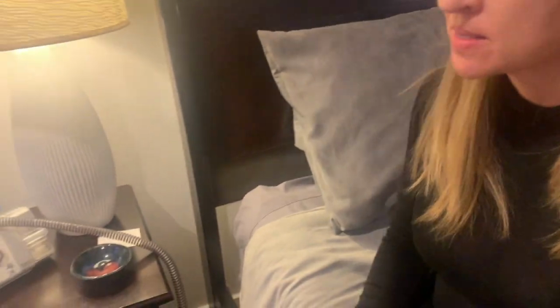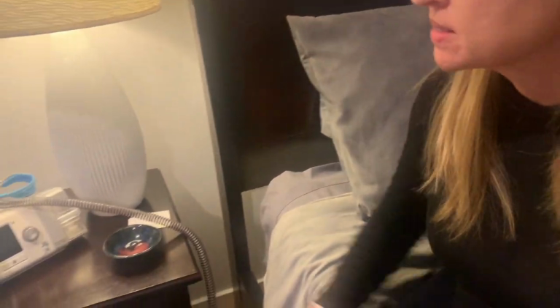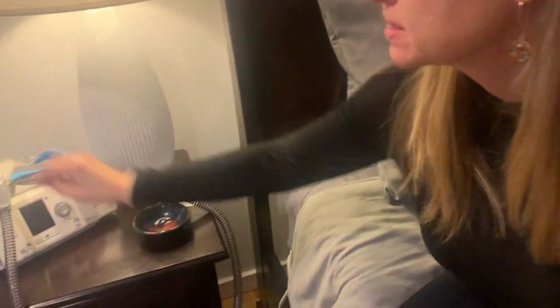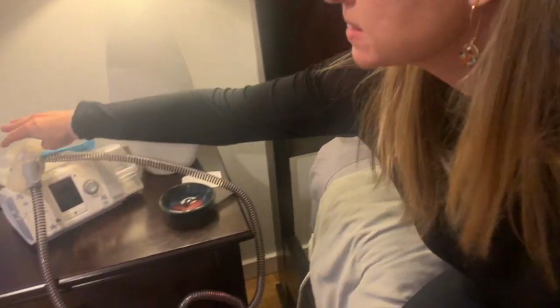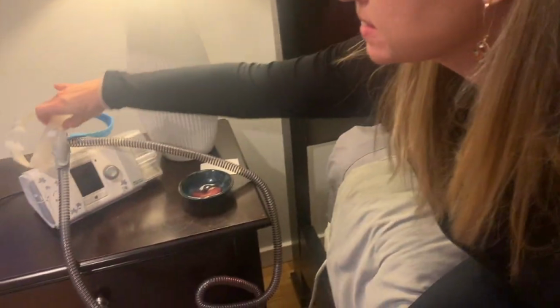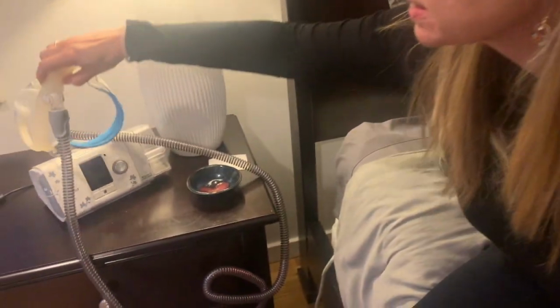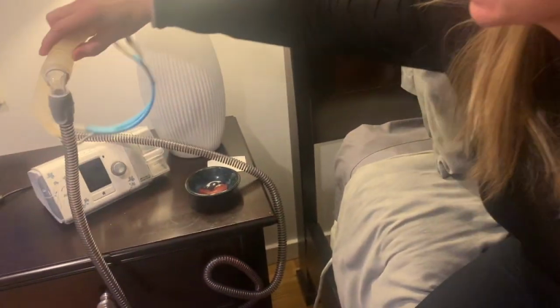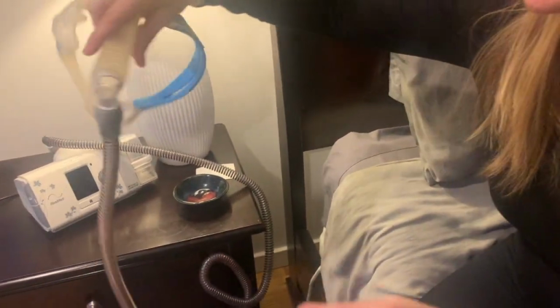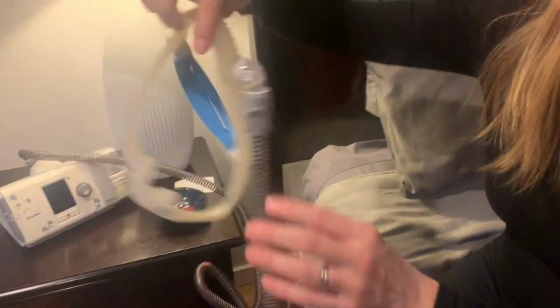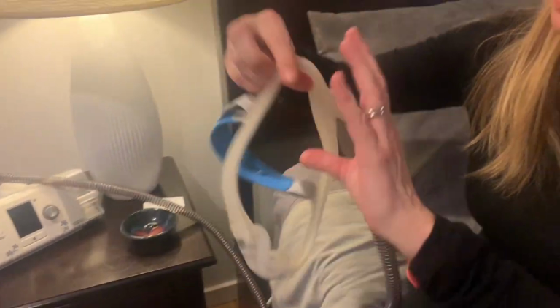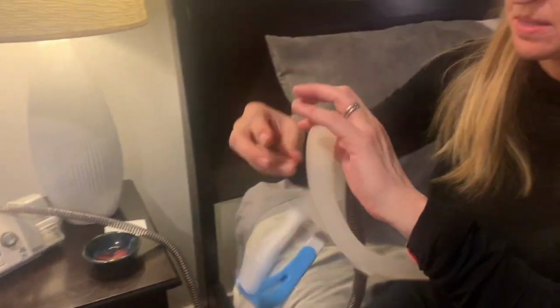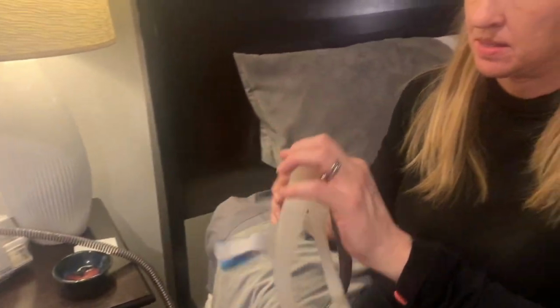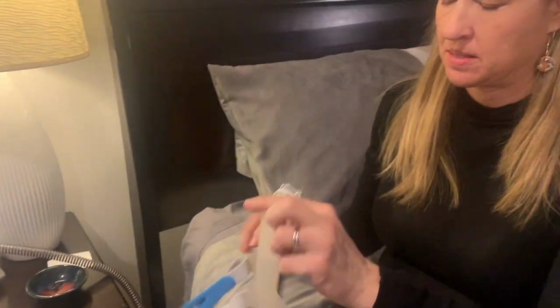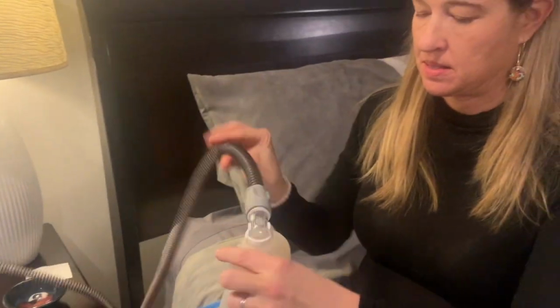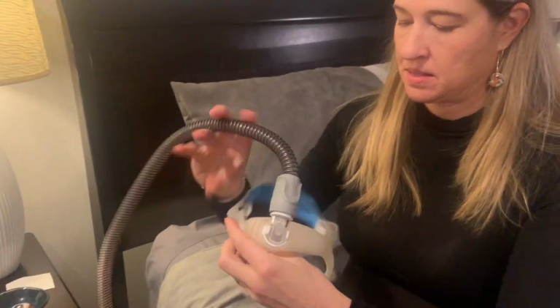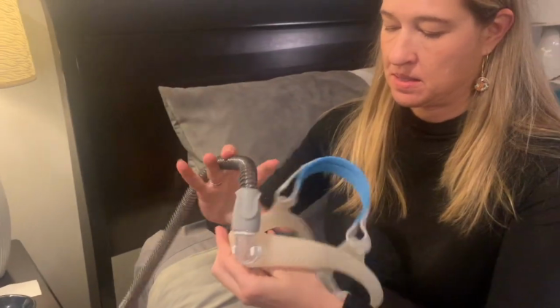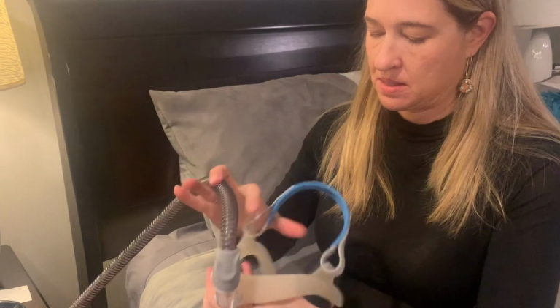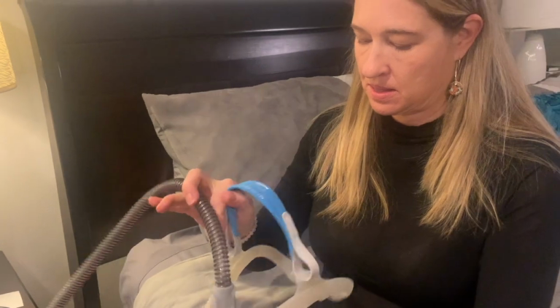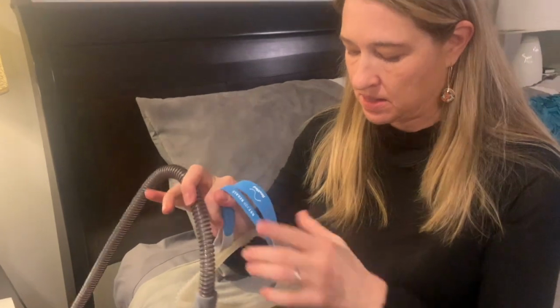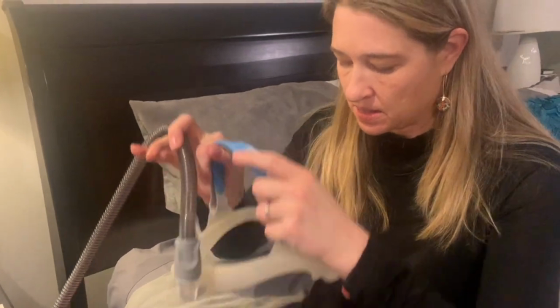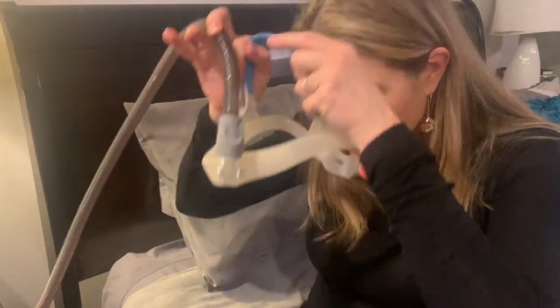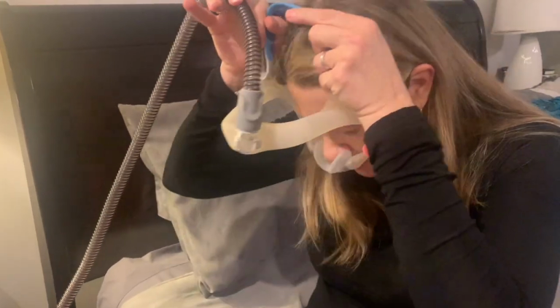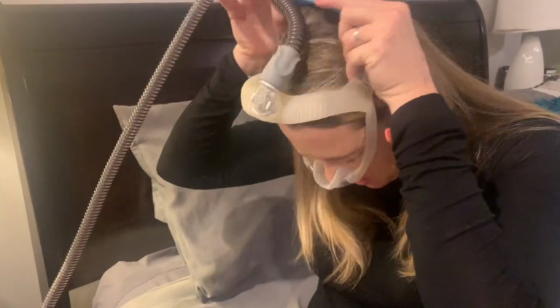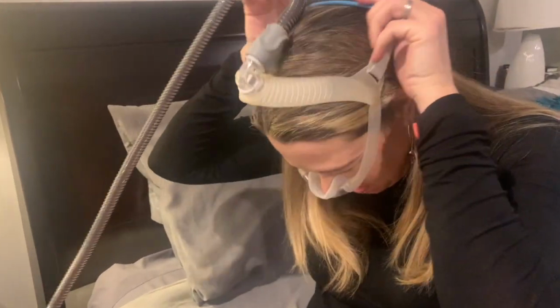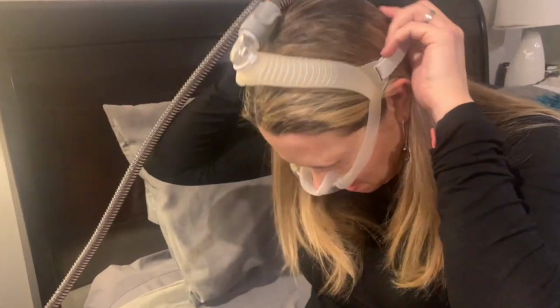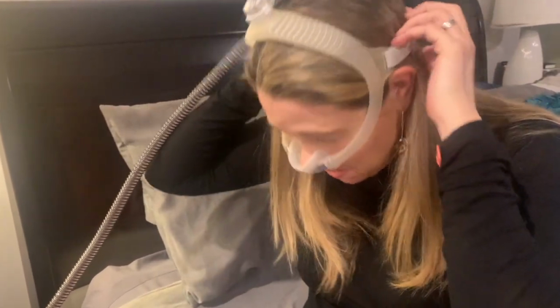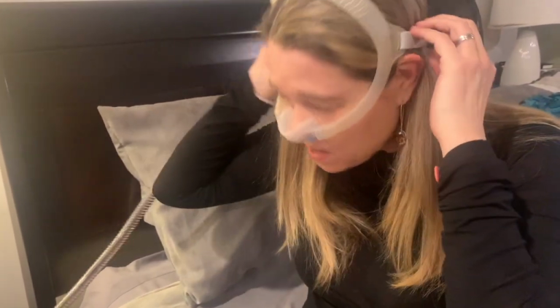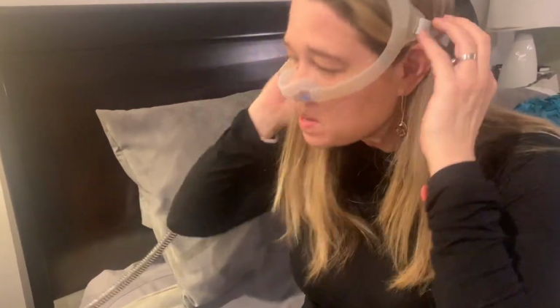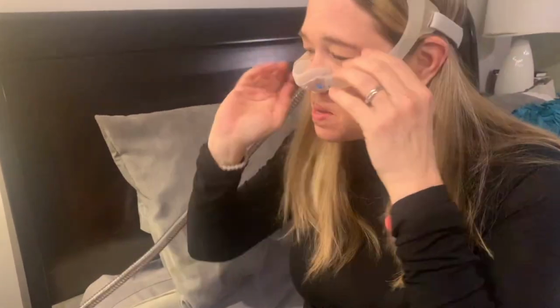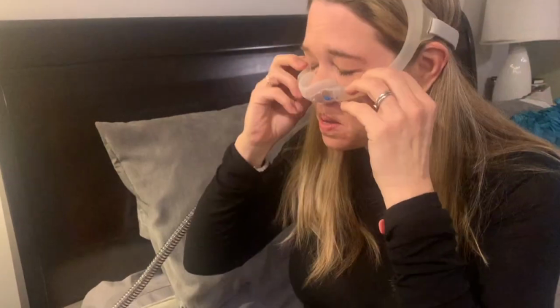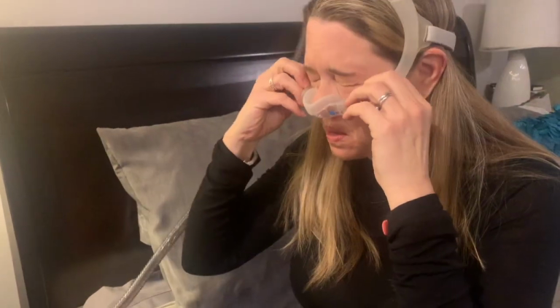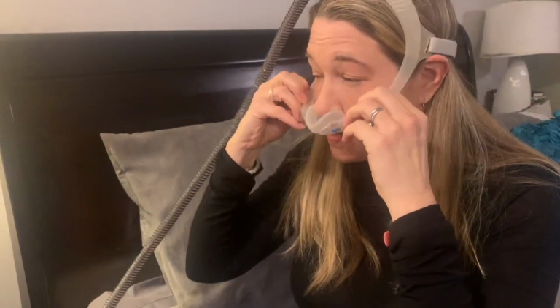Adjust it as needed for comfort. Put on your CPAP and you are ready for sleep.